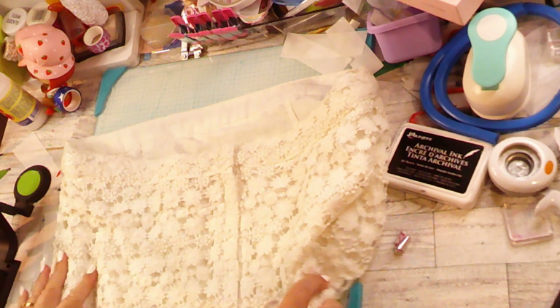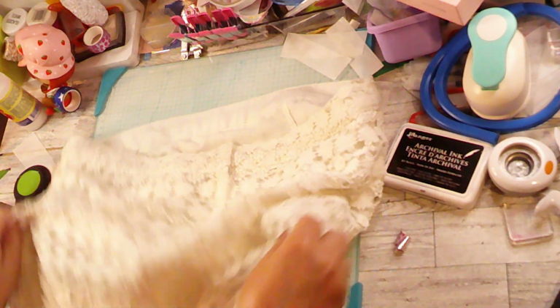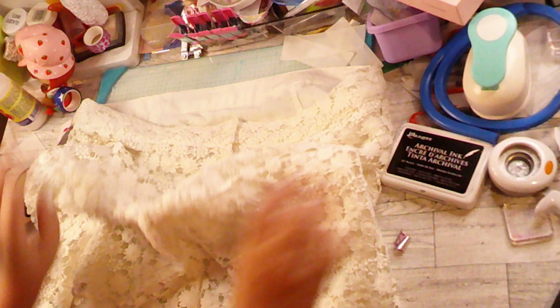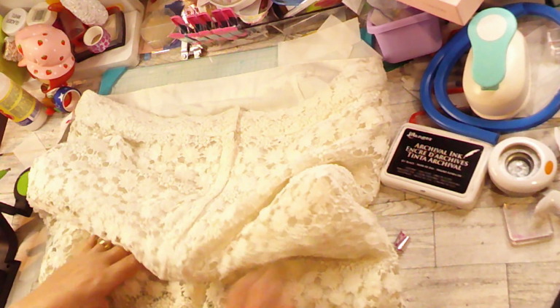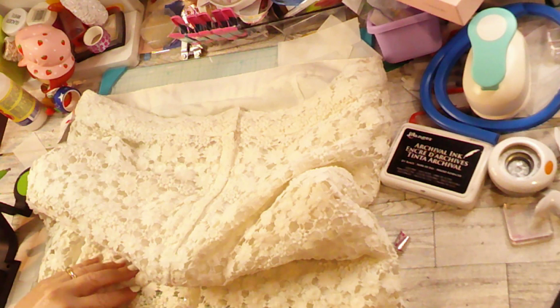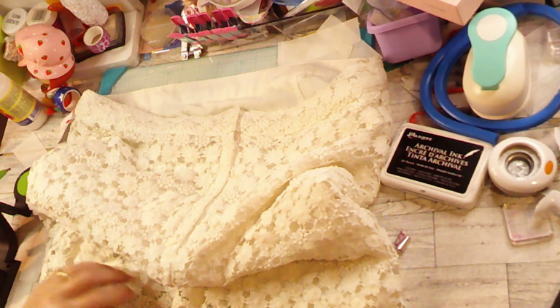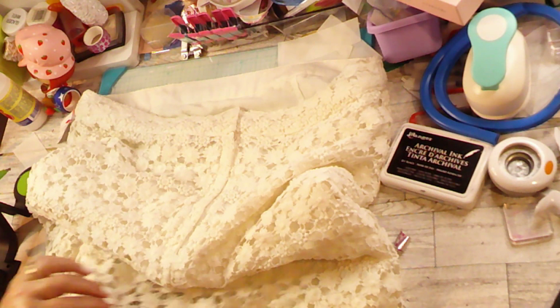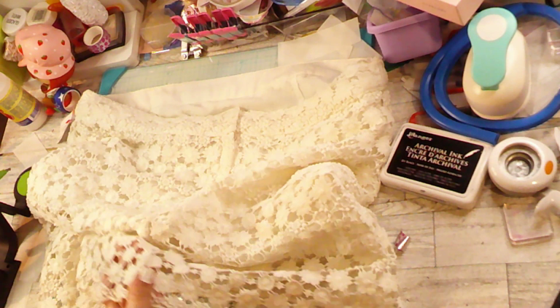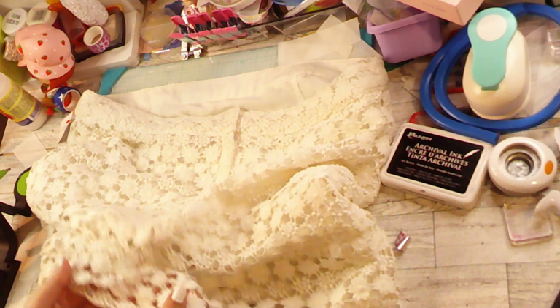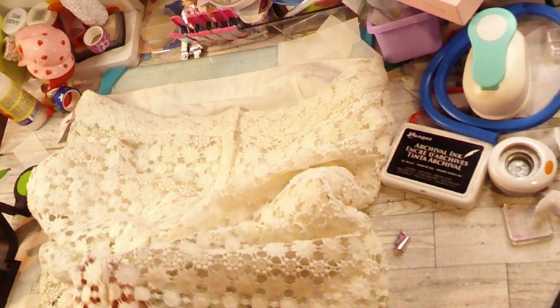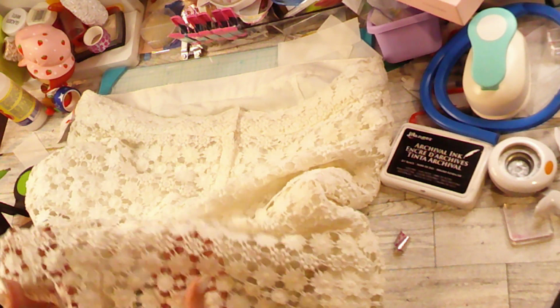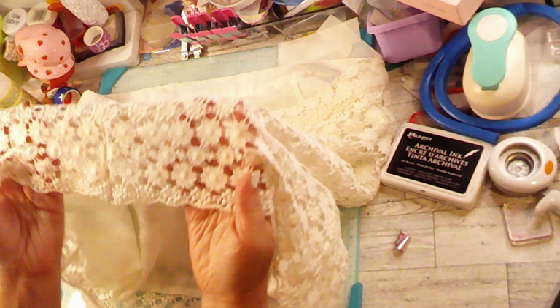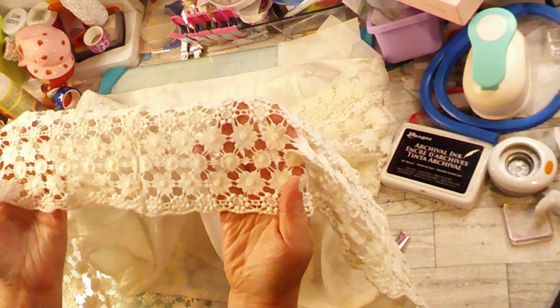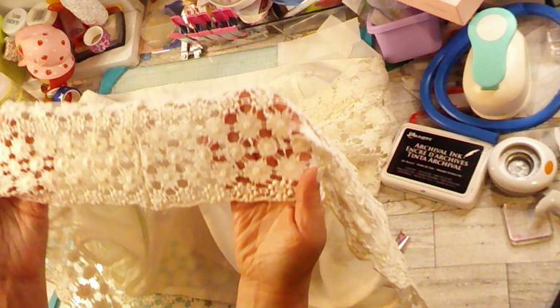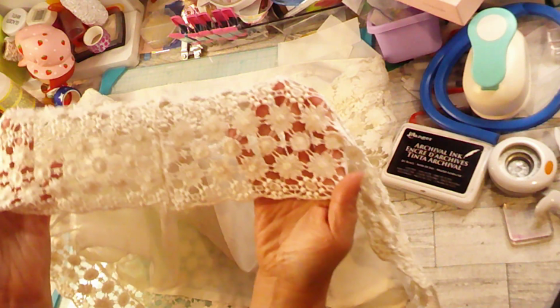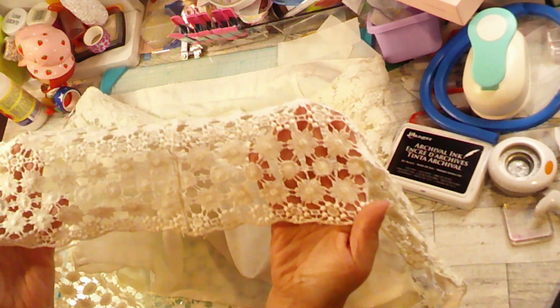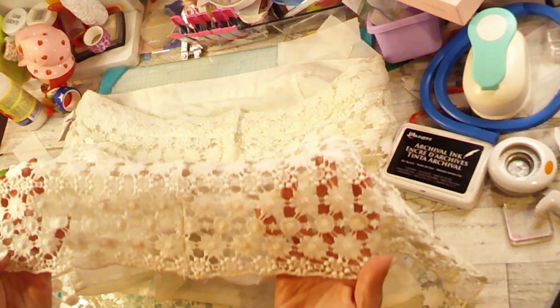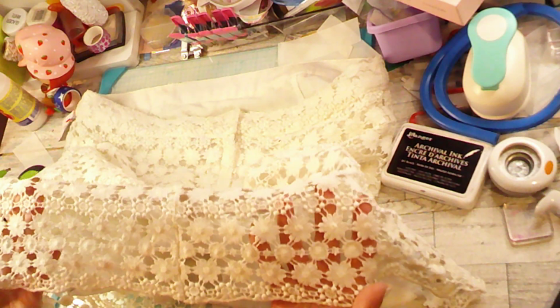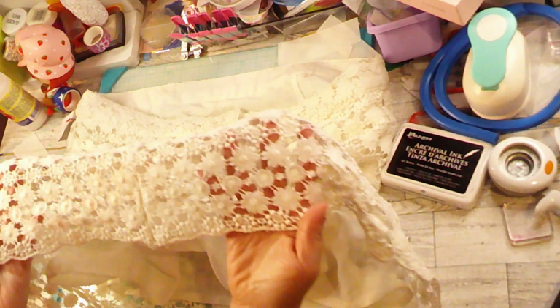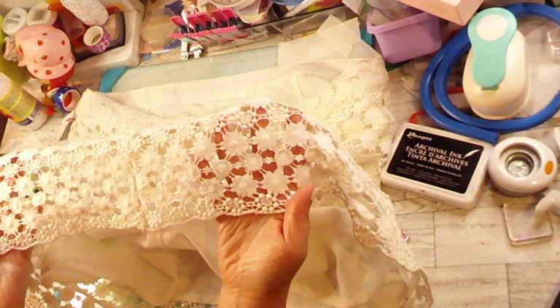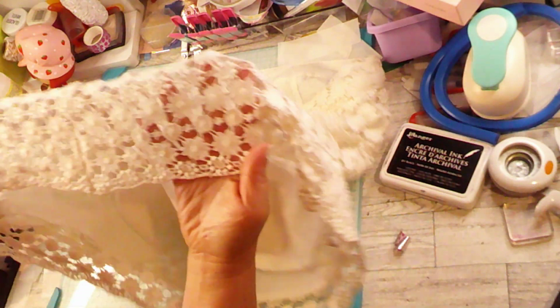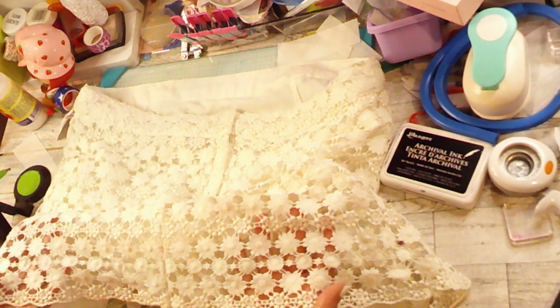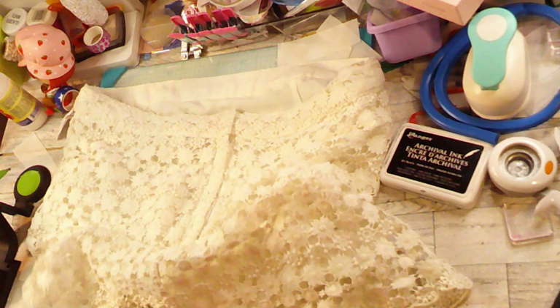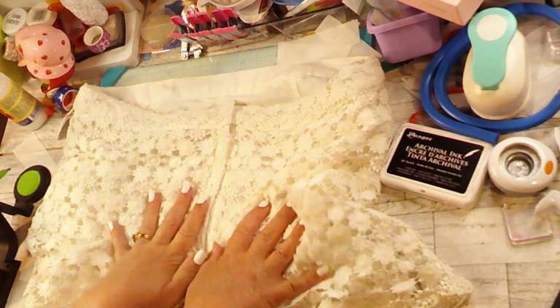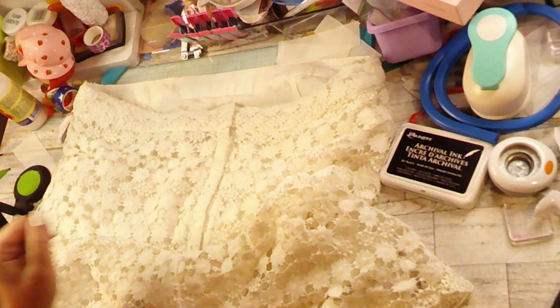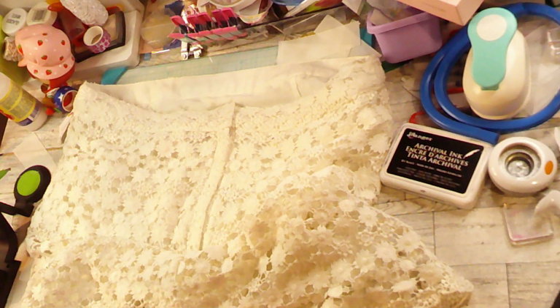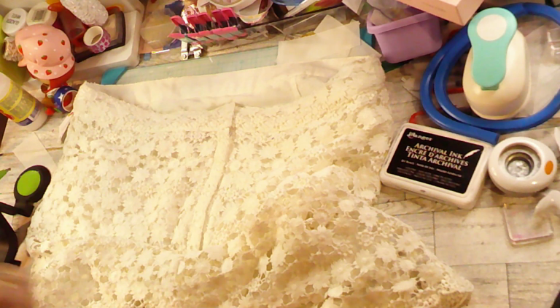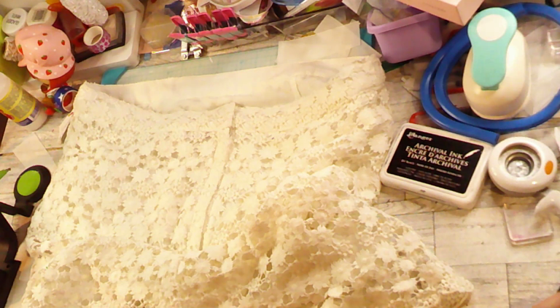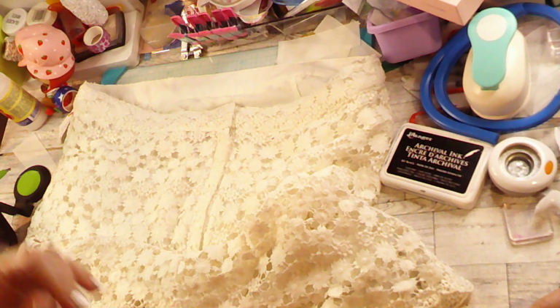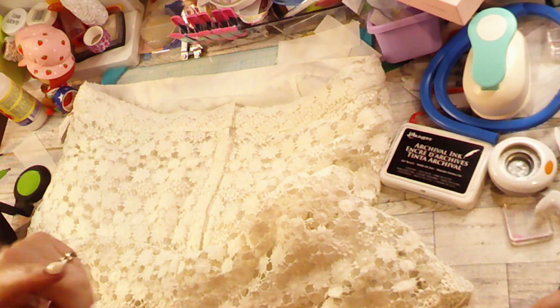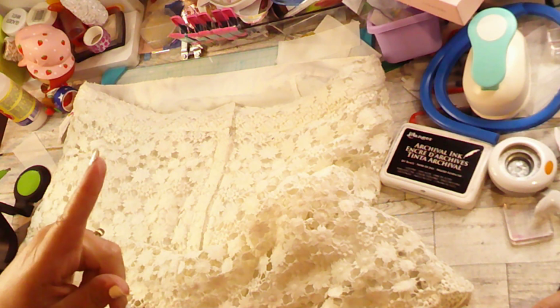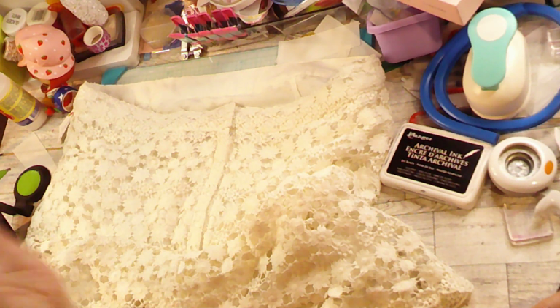We've got a lot that we can work with. See what the cute little hem of it looks like — I can cut that apart and use it on cards, or maybe crafting pages or junk journaling. I hope you enjoyed seeing that real quick. Have a good day, bye!